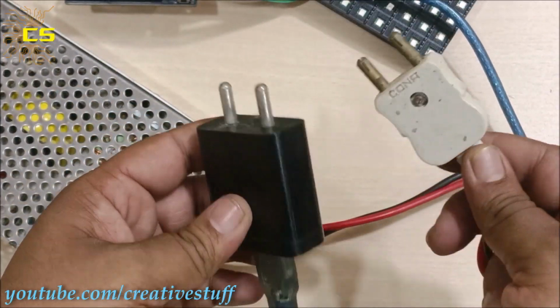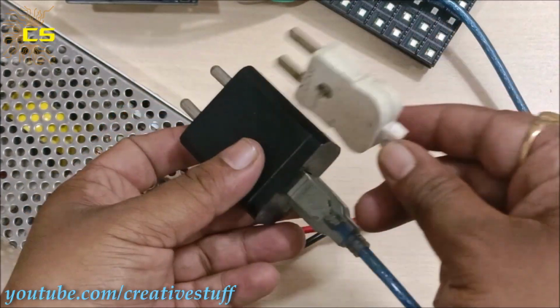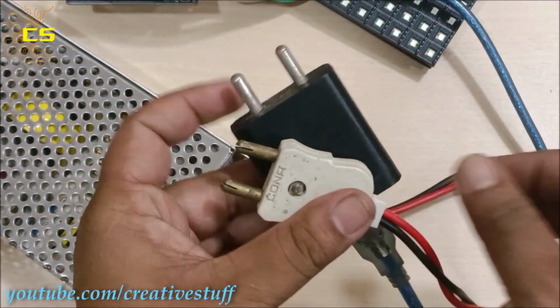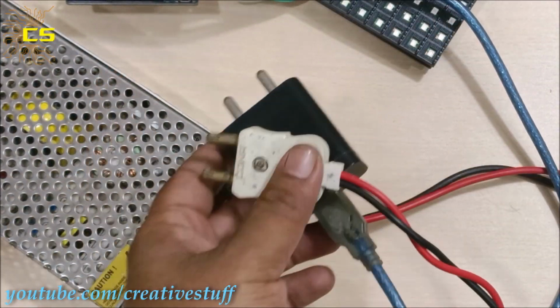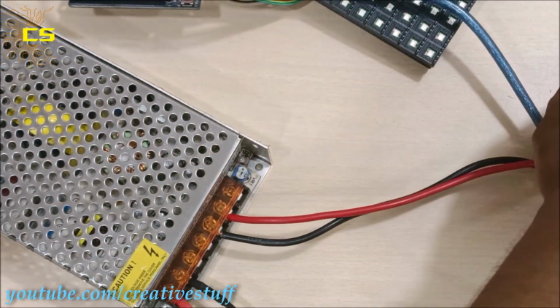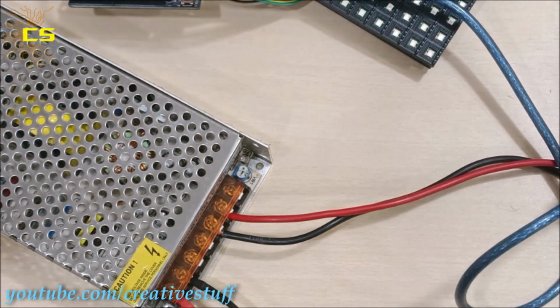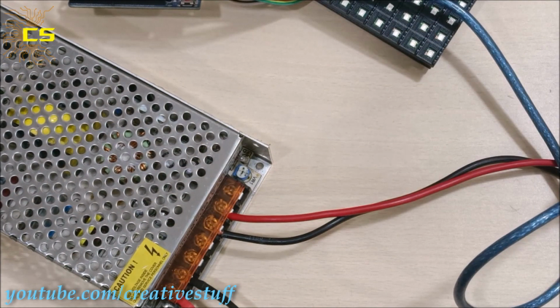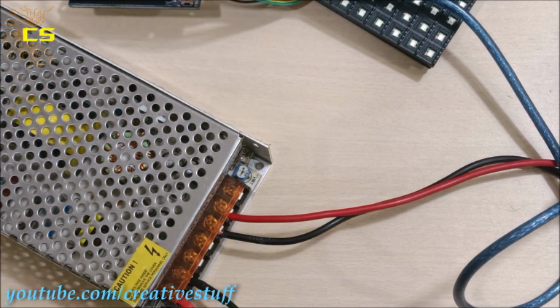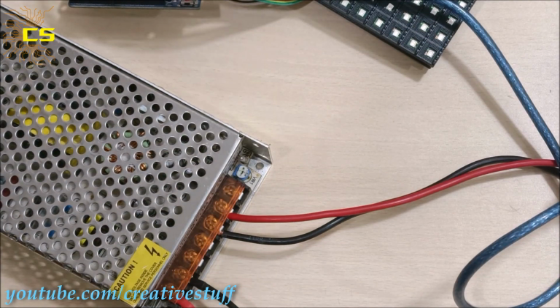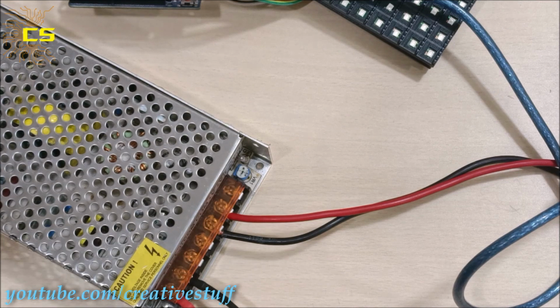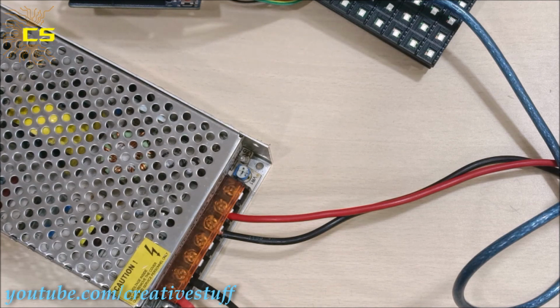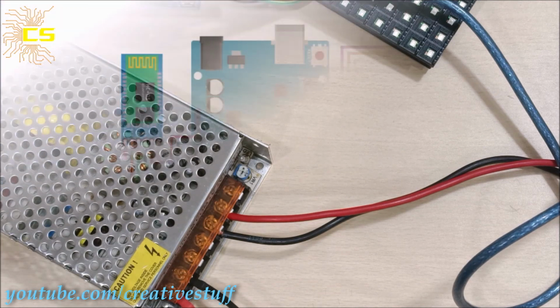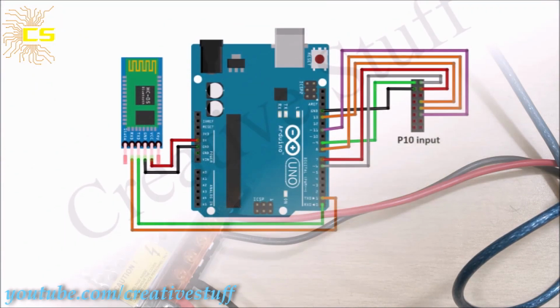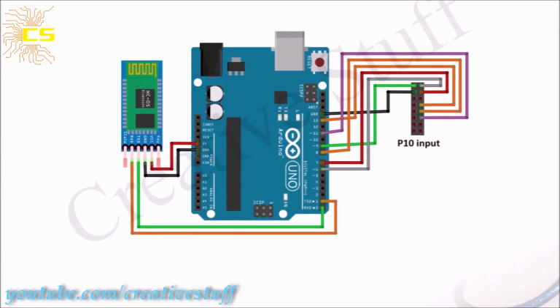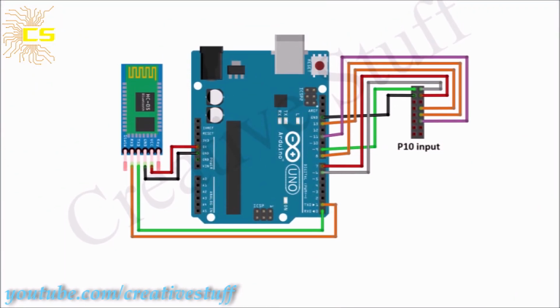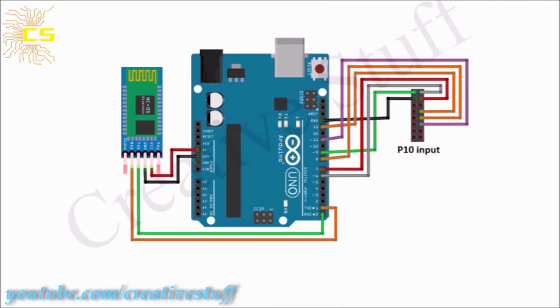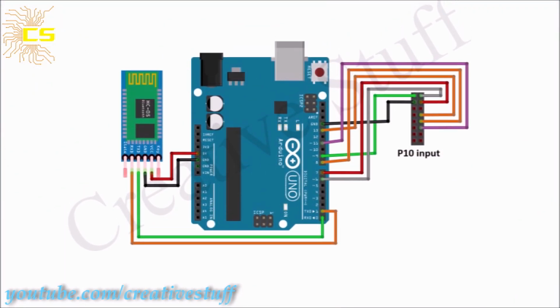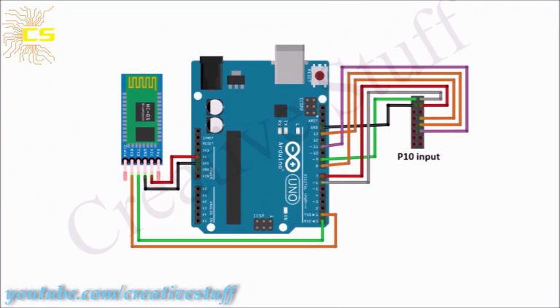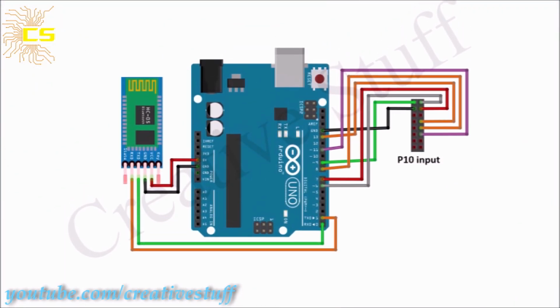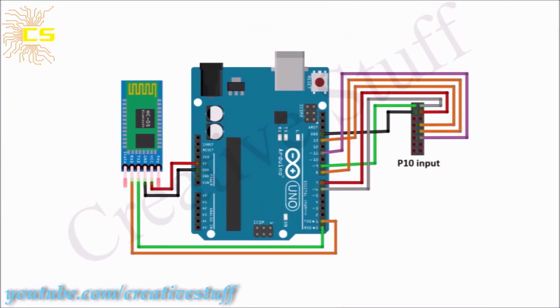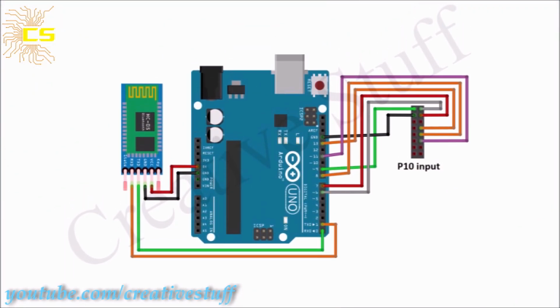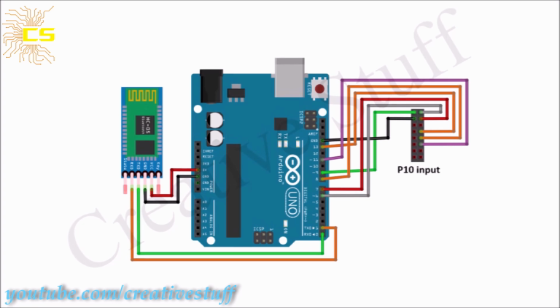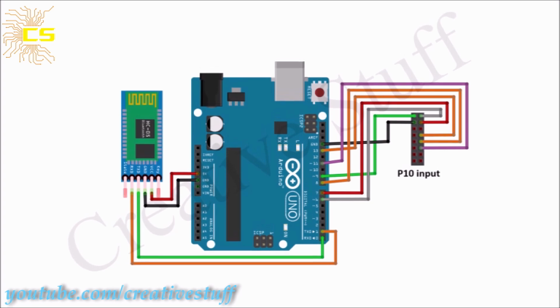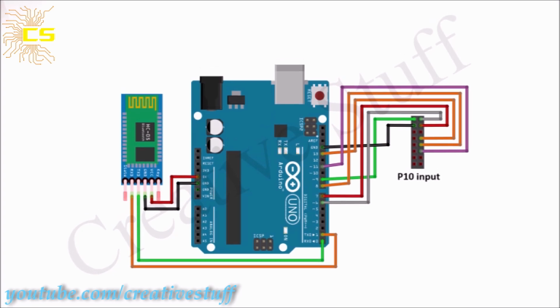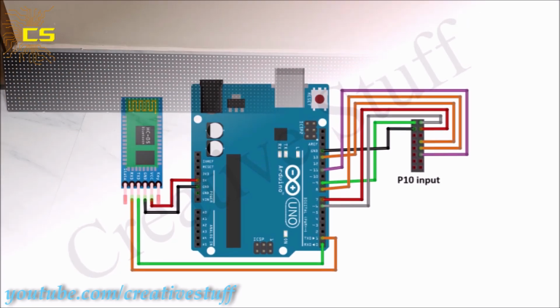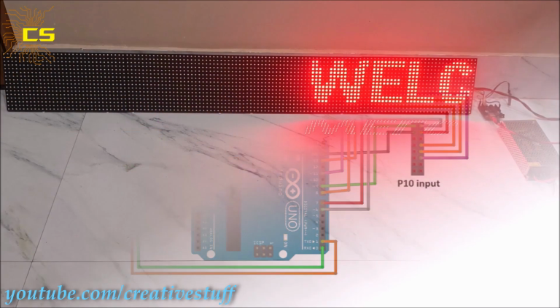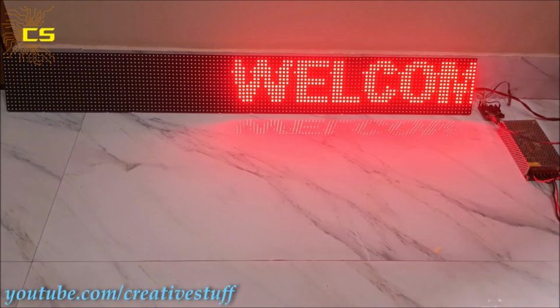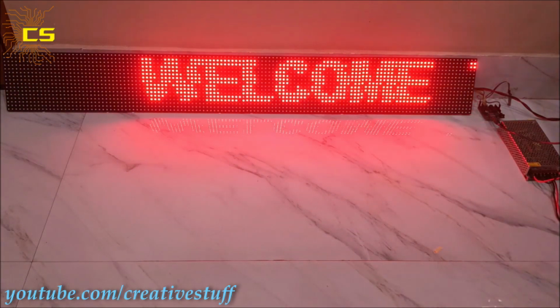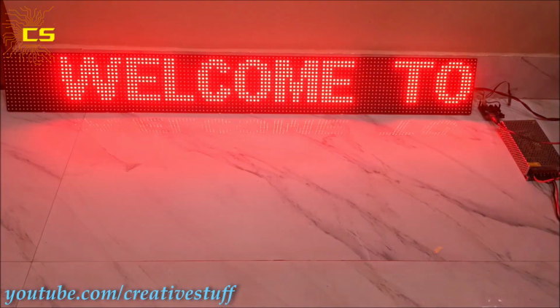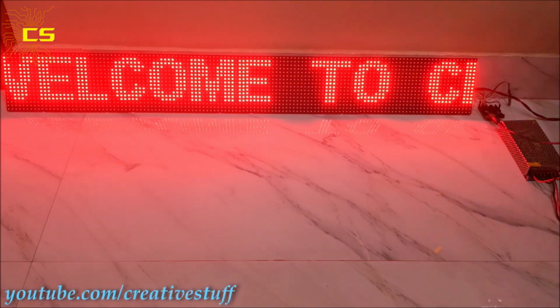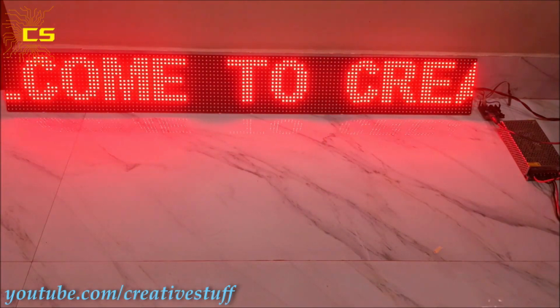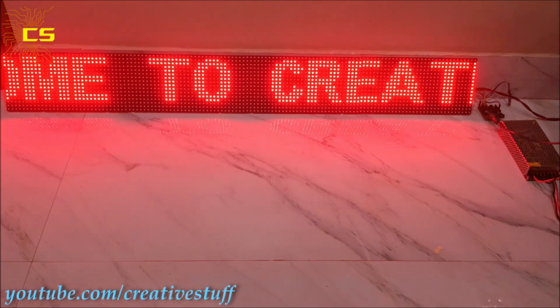Now let's plug these in to the power circuit and see the result. Here is the full circuit diagram of the project. As you can see, this is the output of the project.